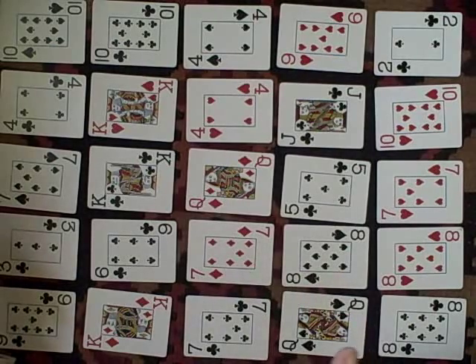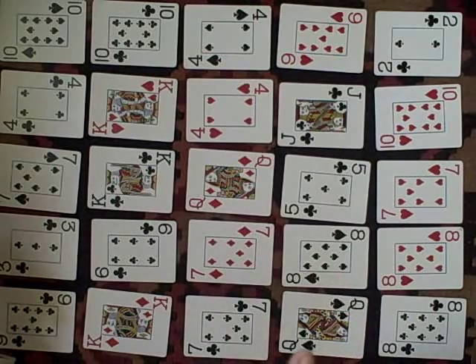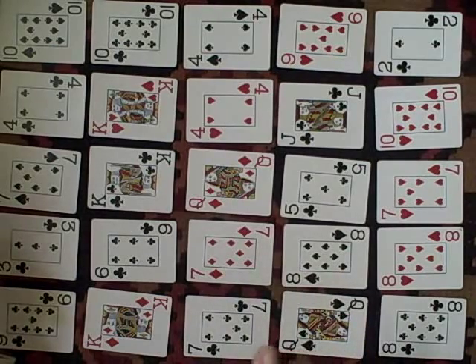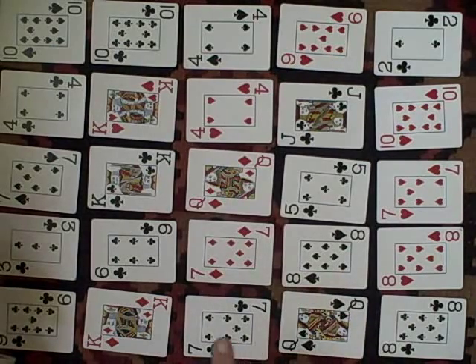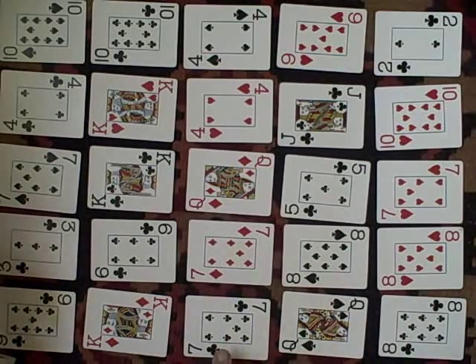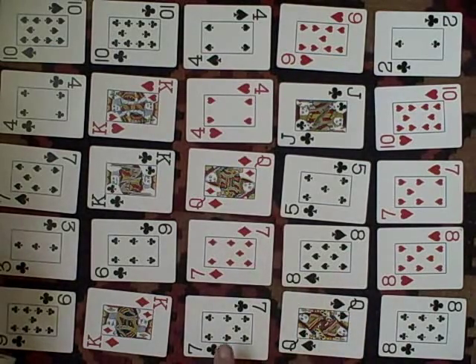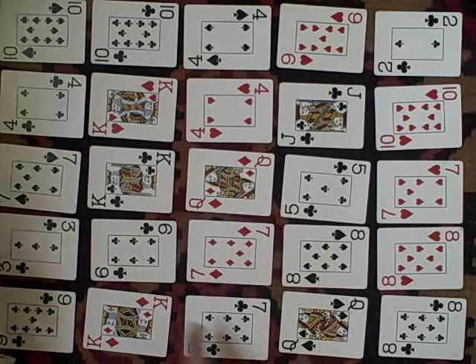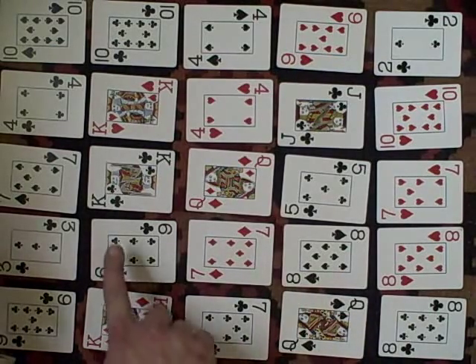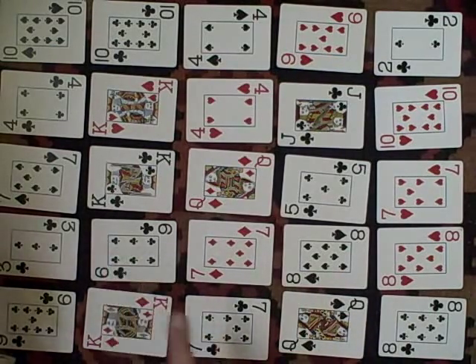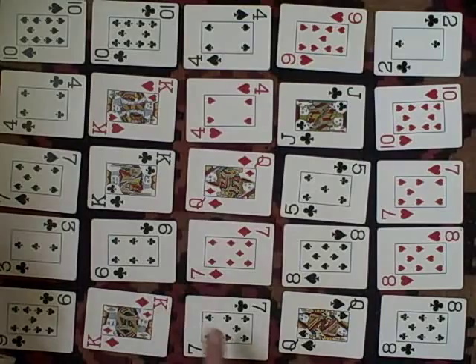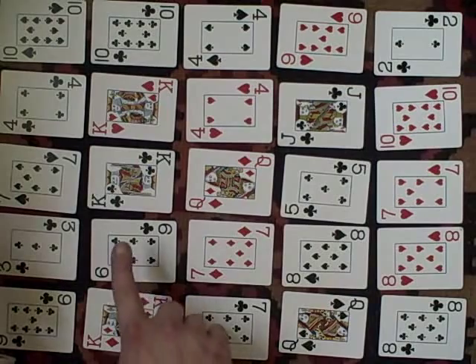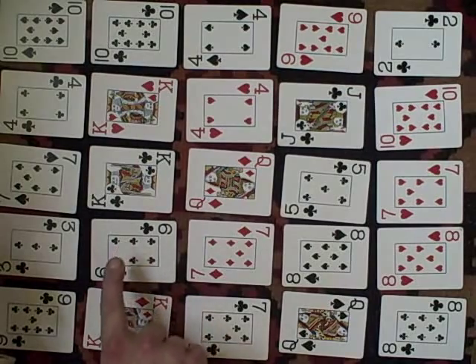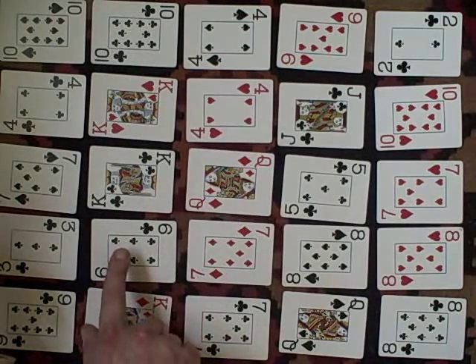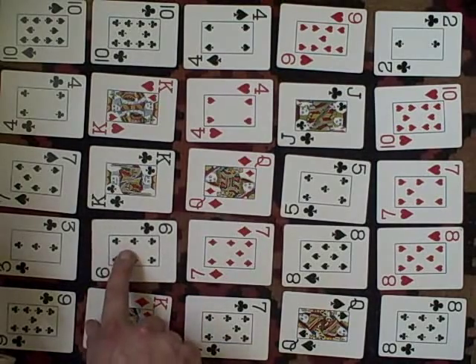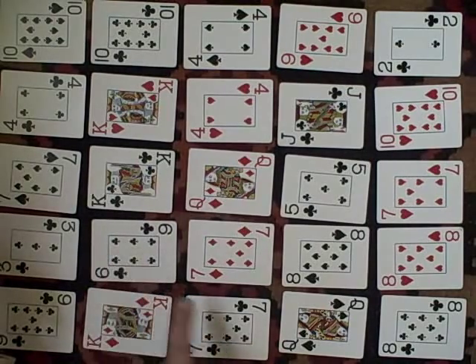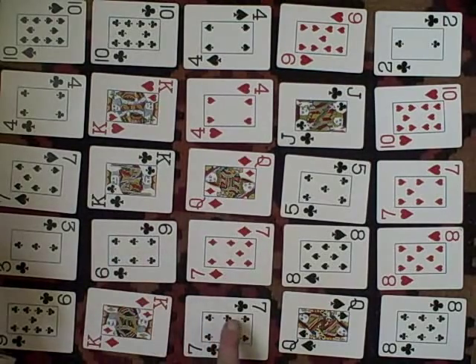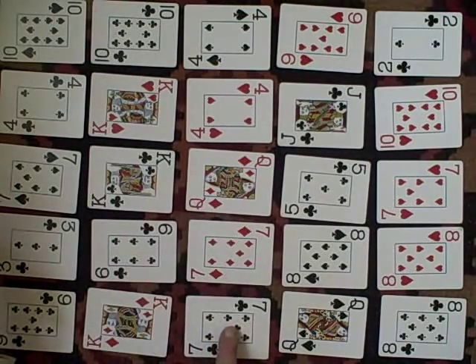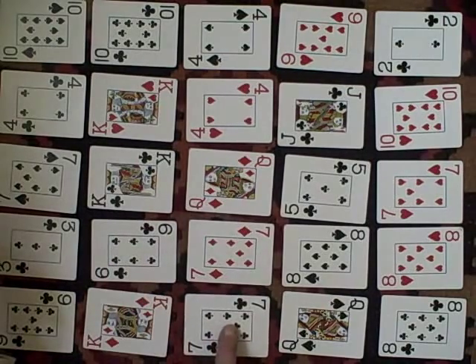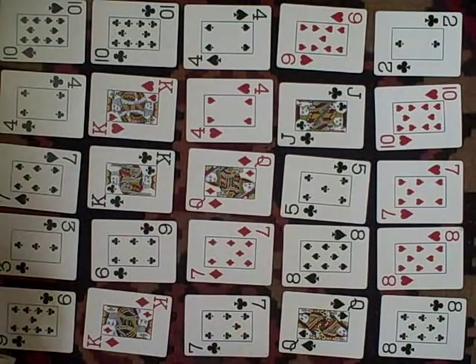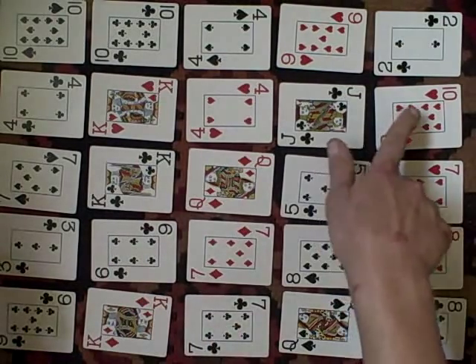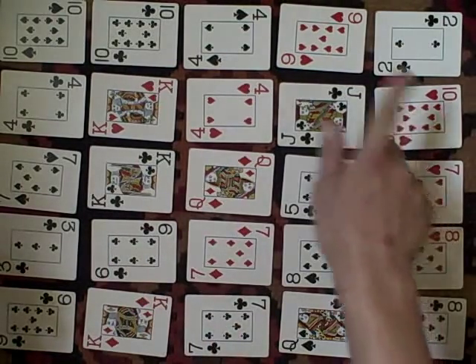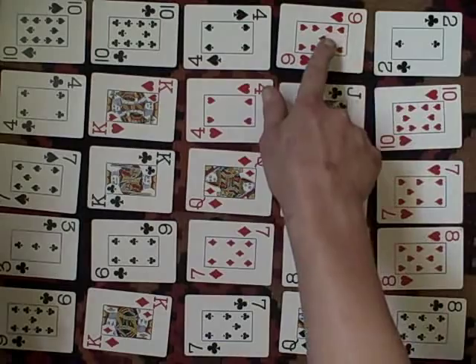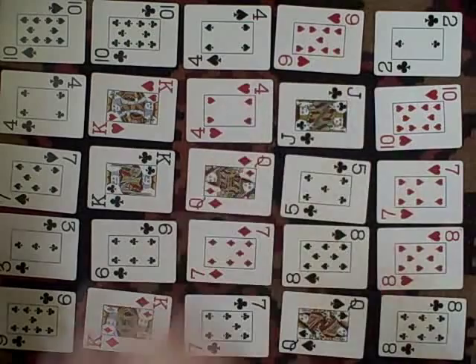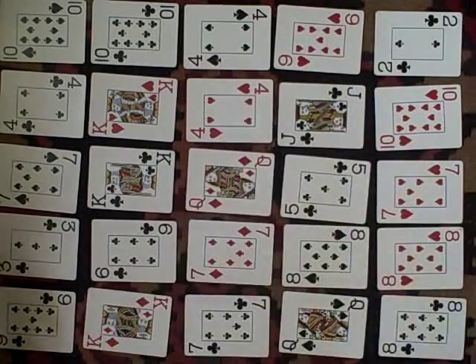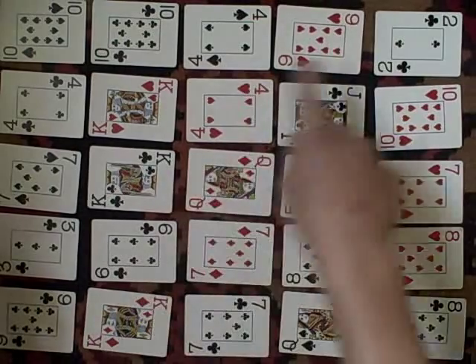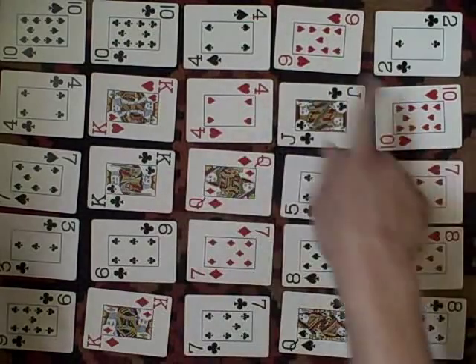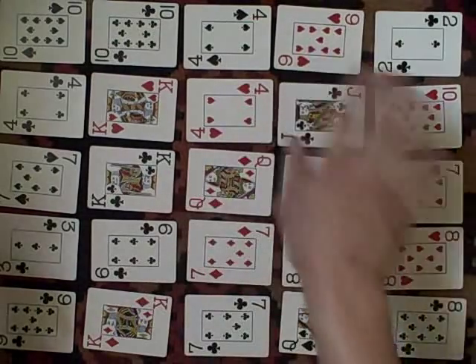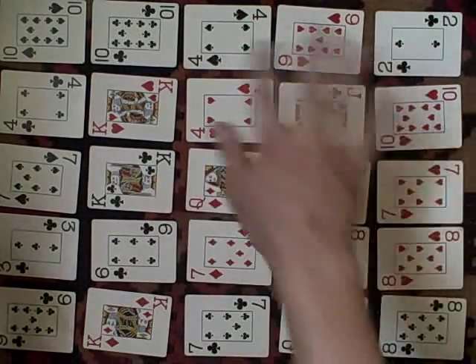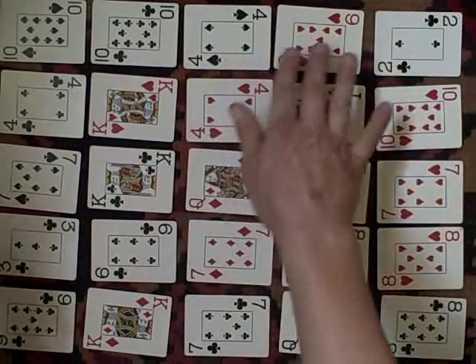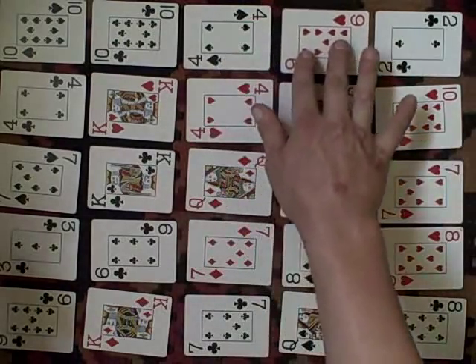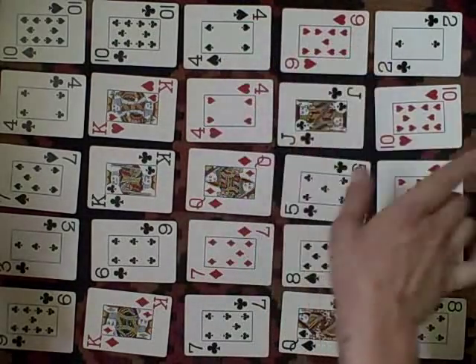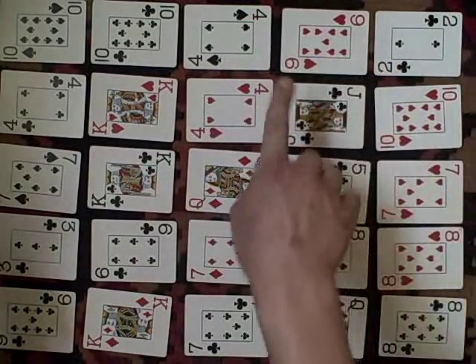Now if they're of the same suit, you can play them diagonally. For example, this six of clubs can play on this seven of clubs. Here's a ten and a nine of hearts — you can play them diagonally, one on top of the other. It doesn't matter which way it goes.